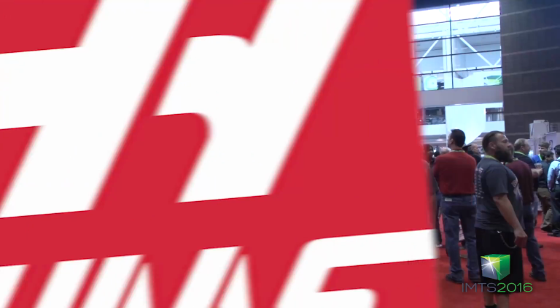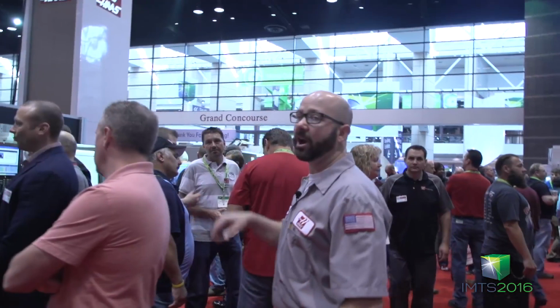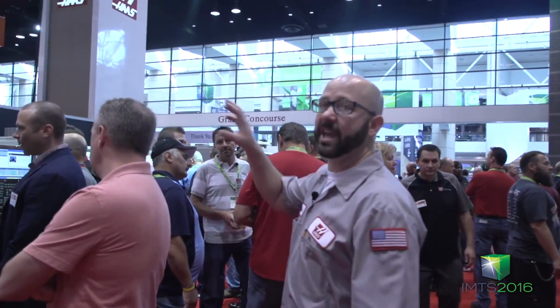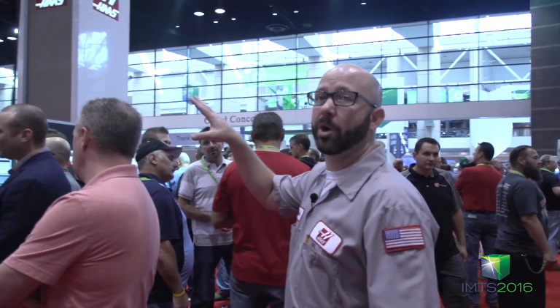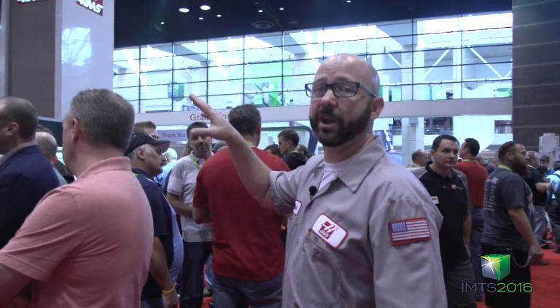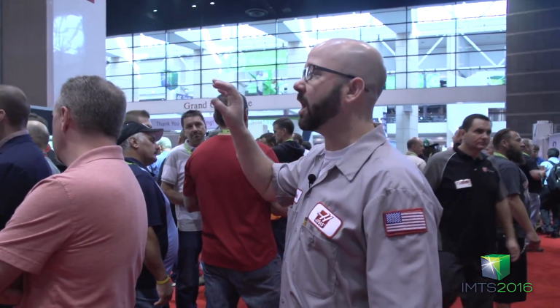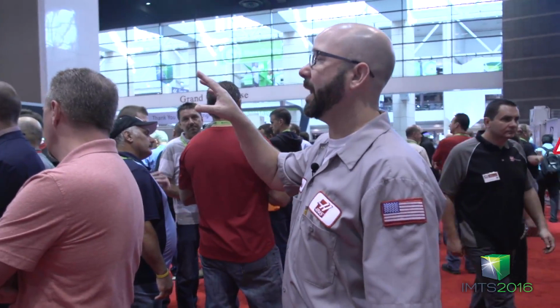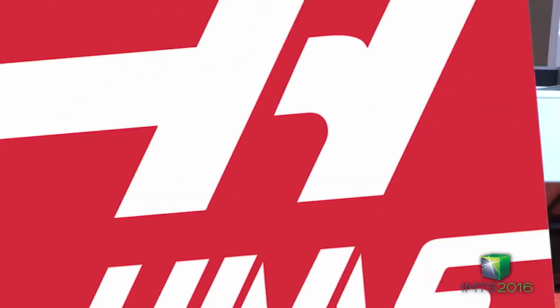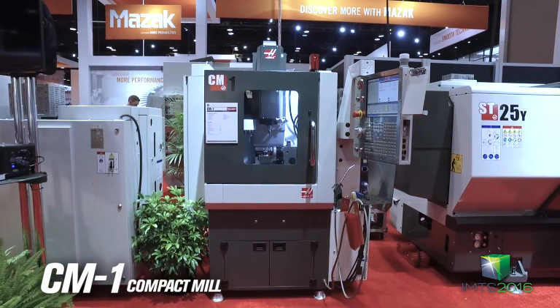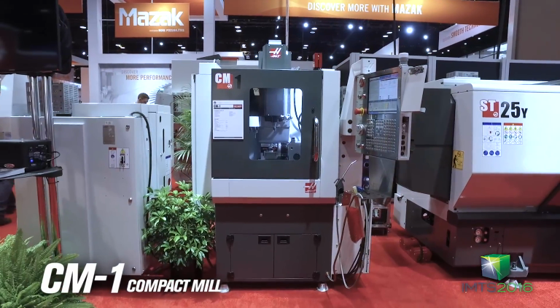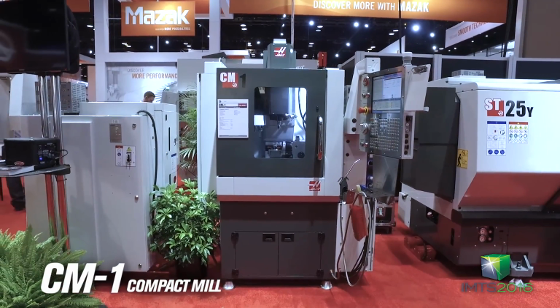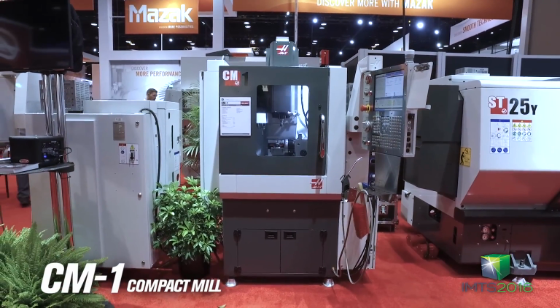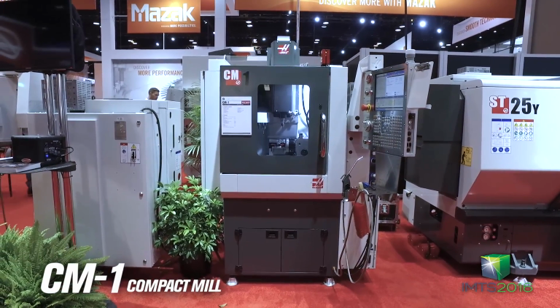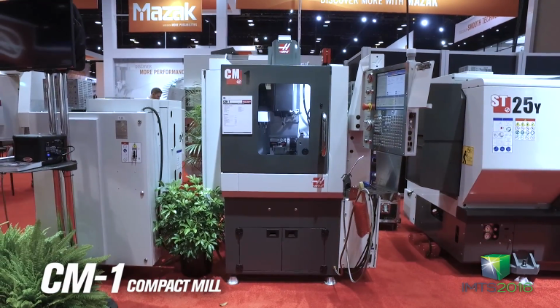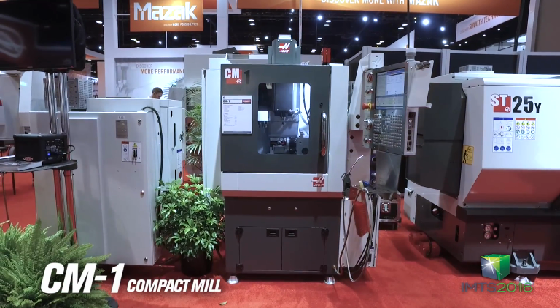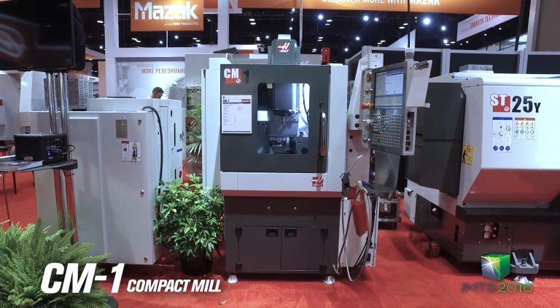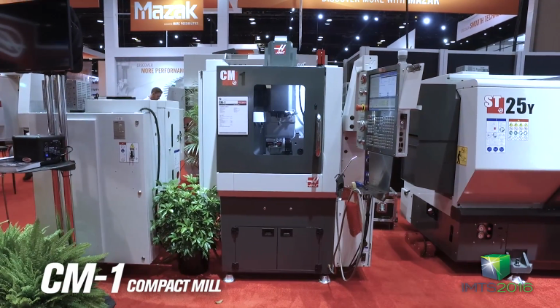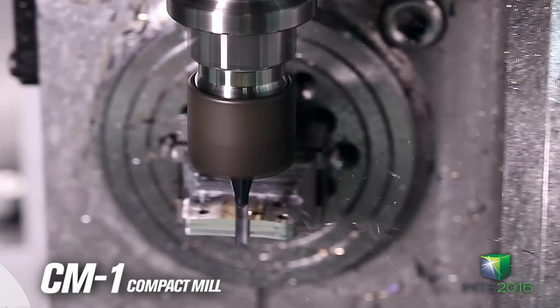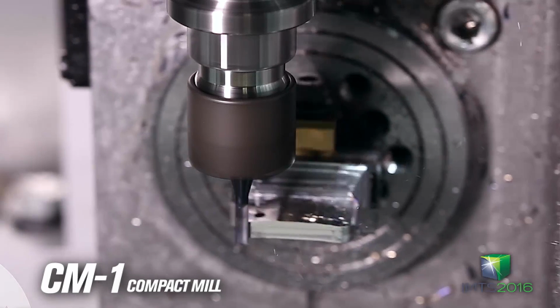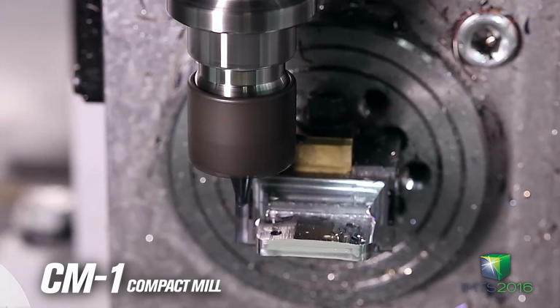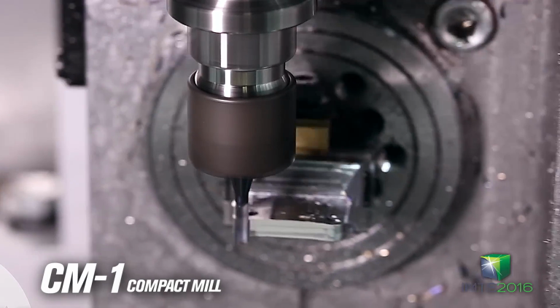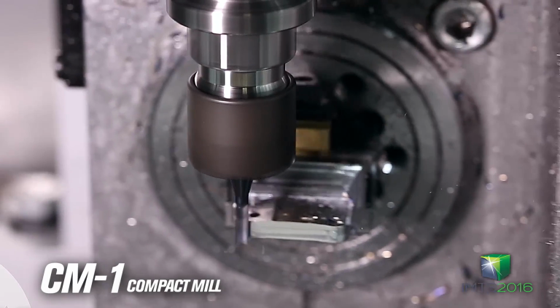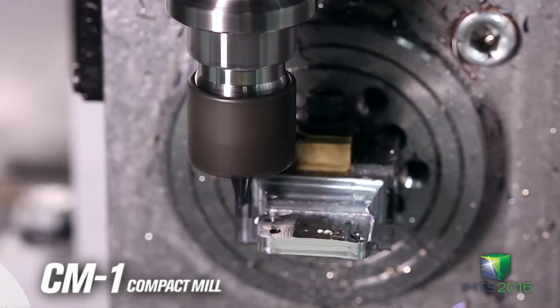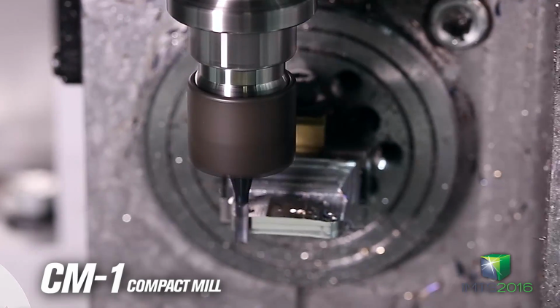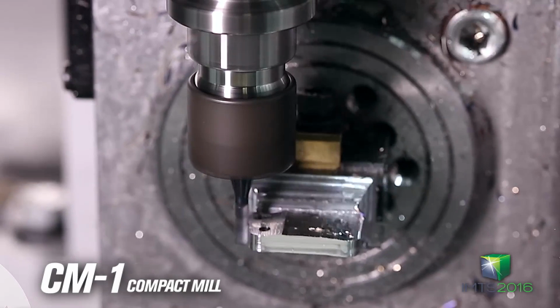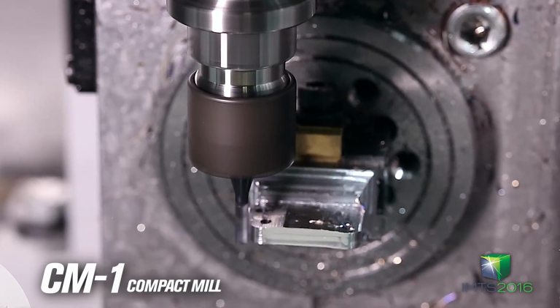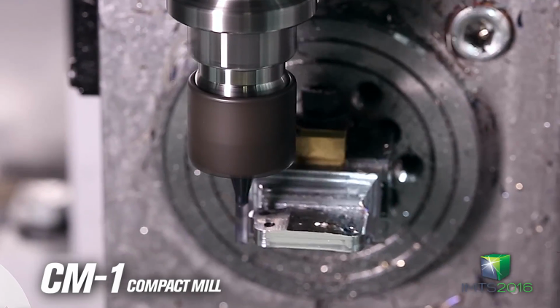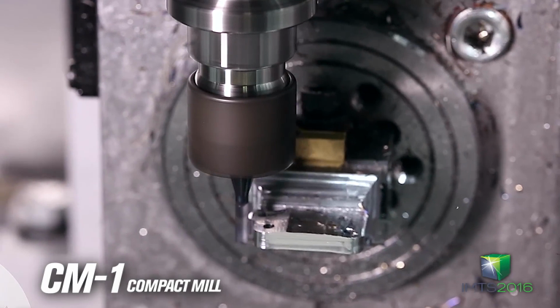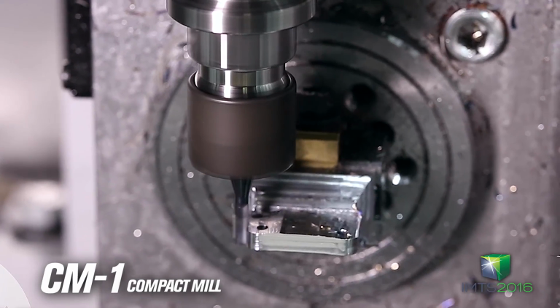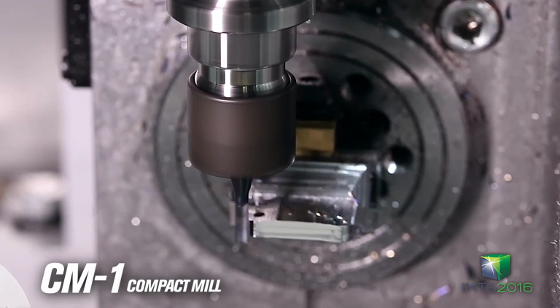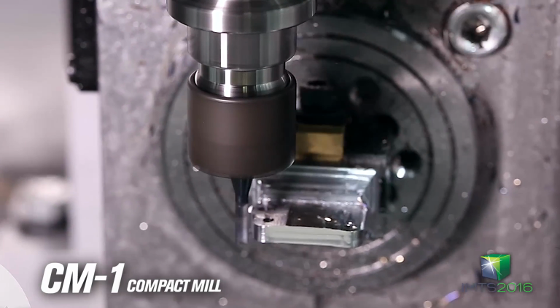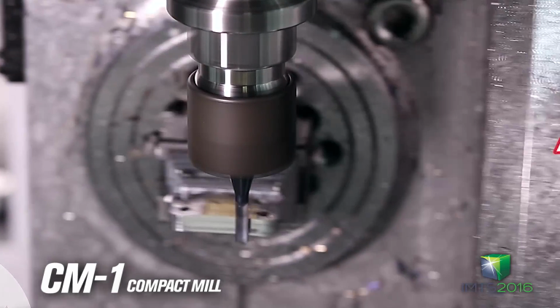We've got our CM1 over here. It's a compact mill — really about the size of your closet. But again, we're running a tiny bone plate here. We fit the probe in there, we fit a vise in there.